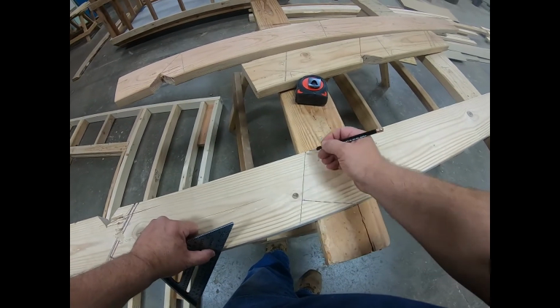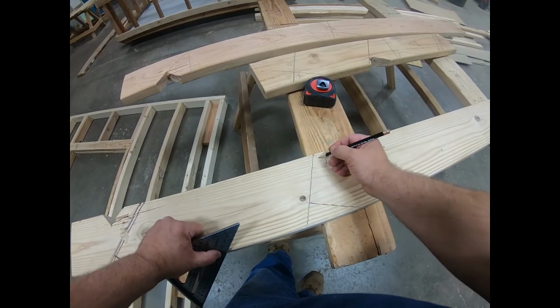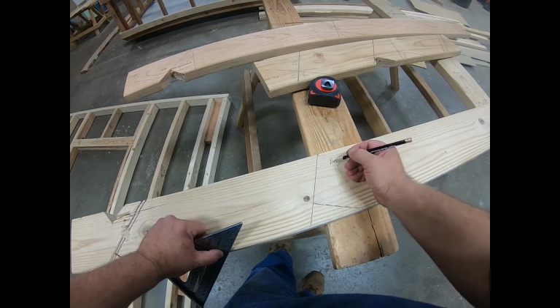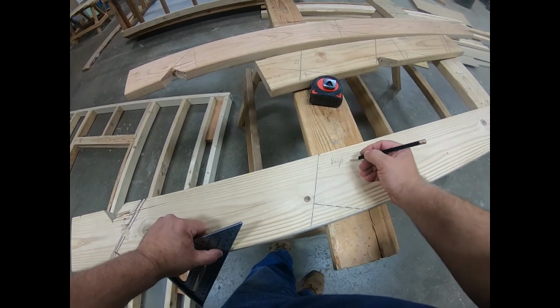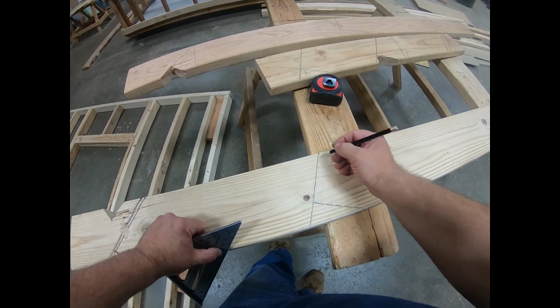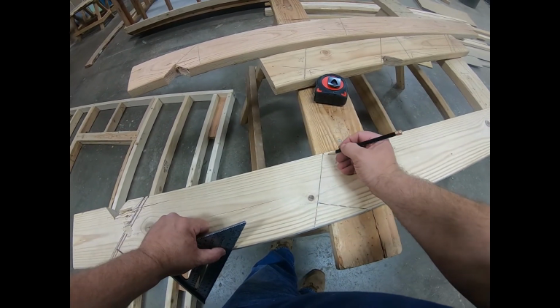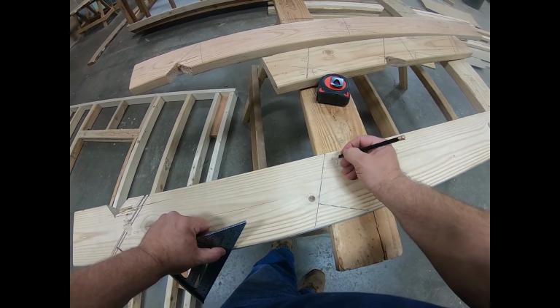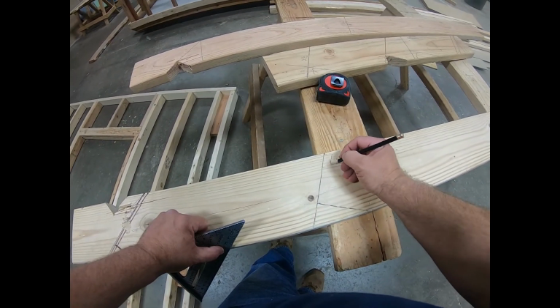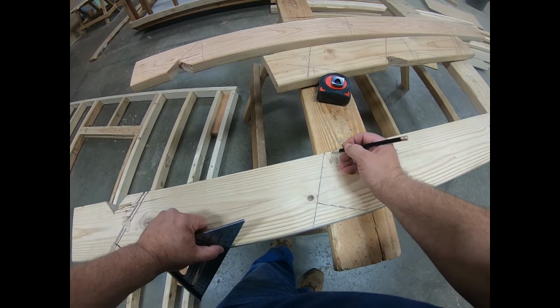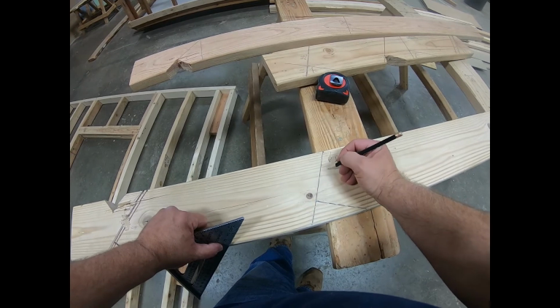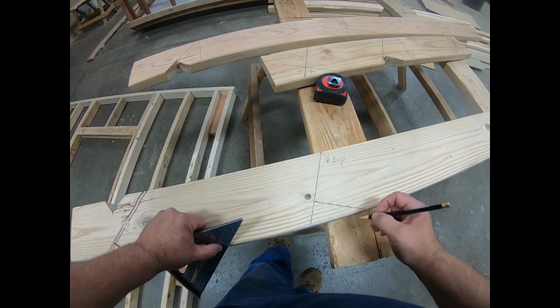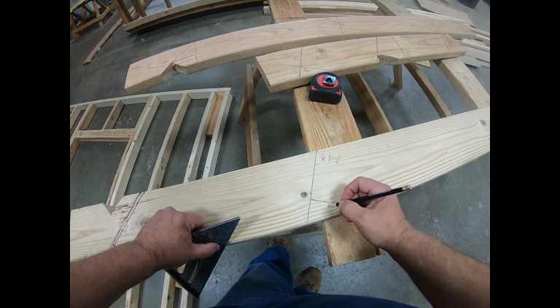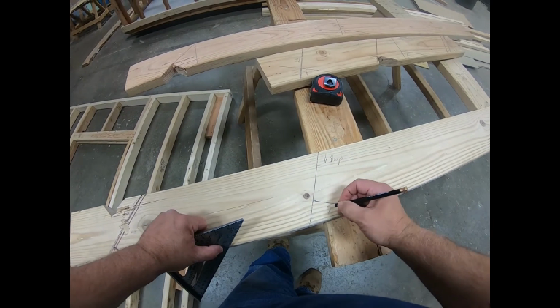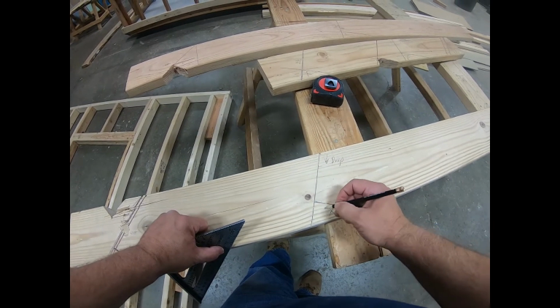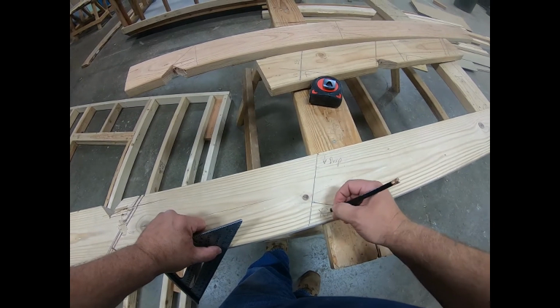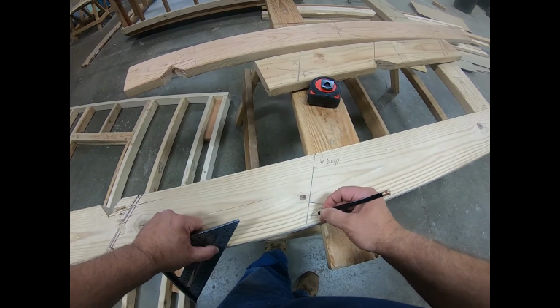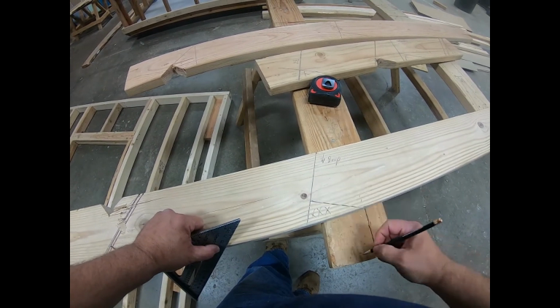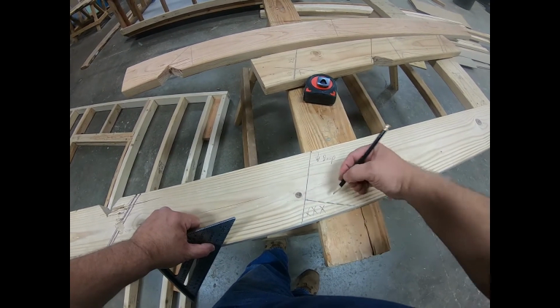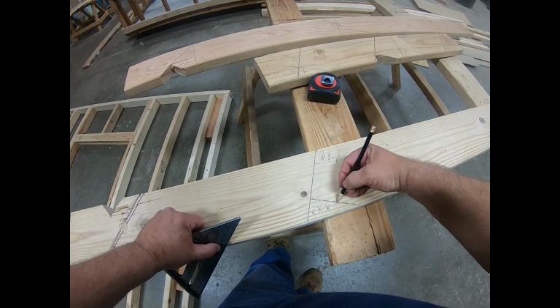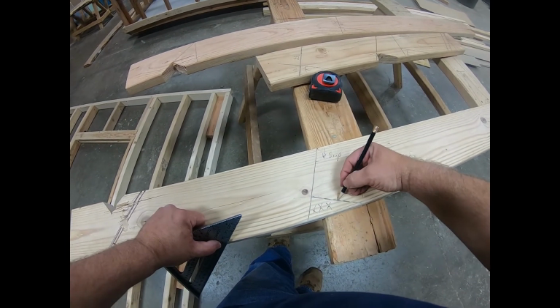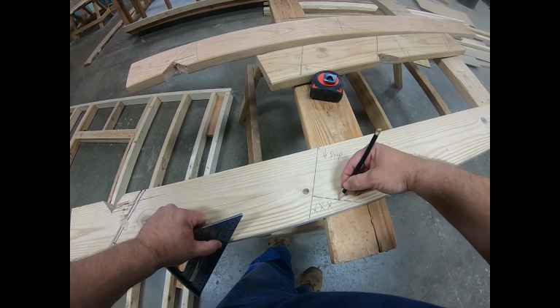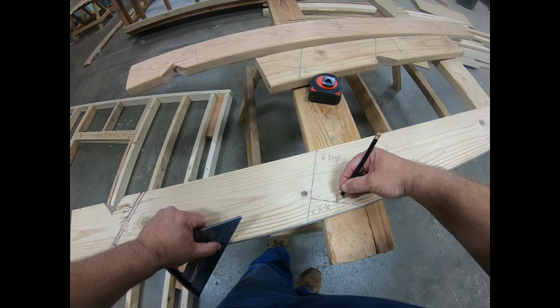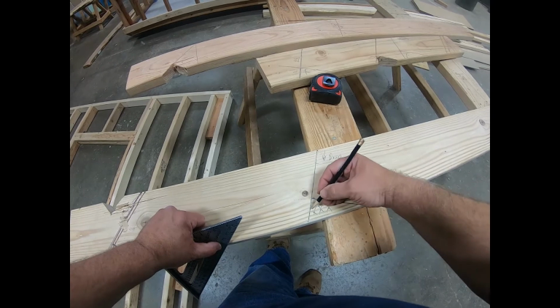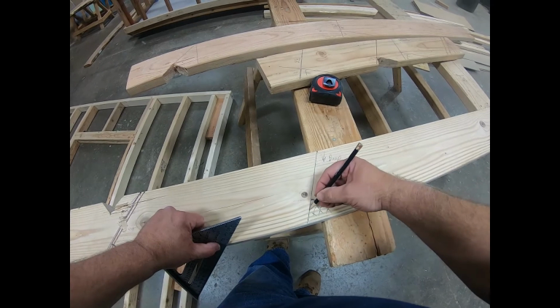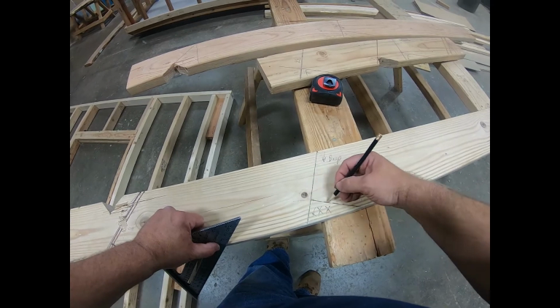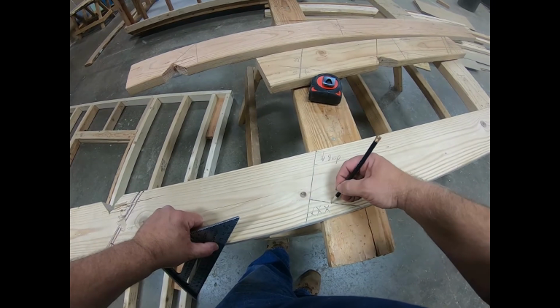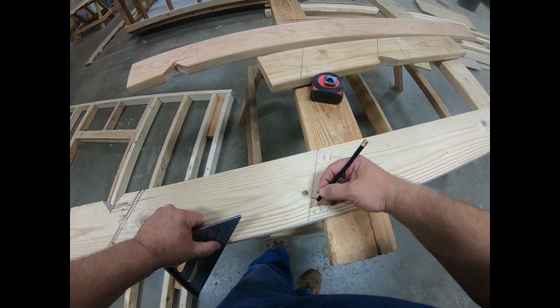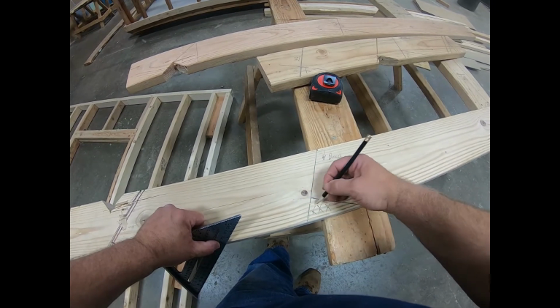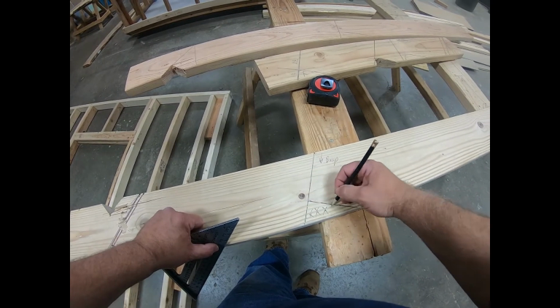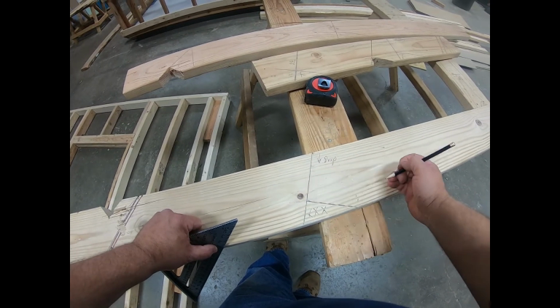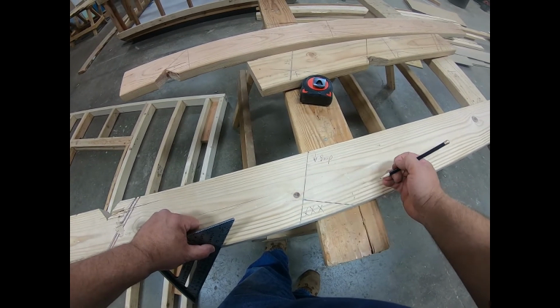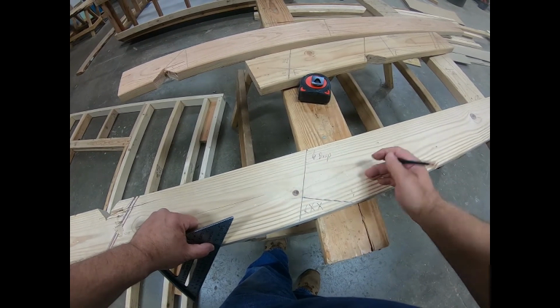On a hip, I'm going to measure from the top down, and then I would cut this piece out. Again, I would want to leave half of my lines when I did that.